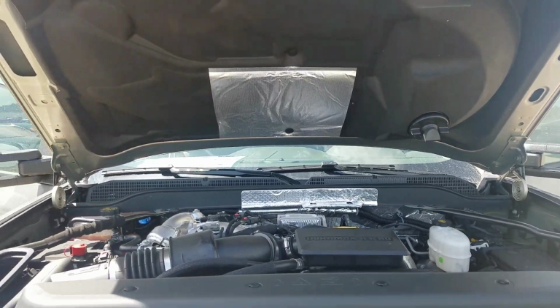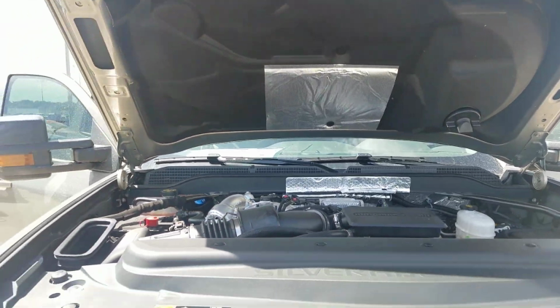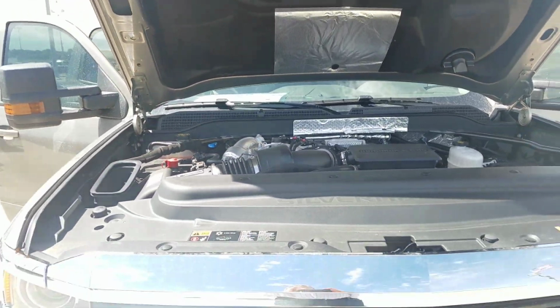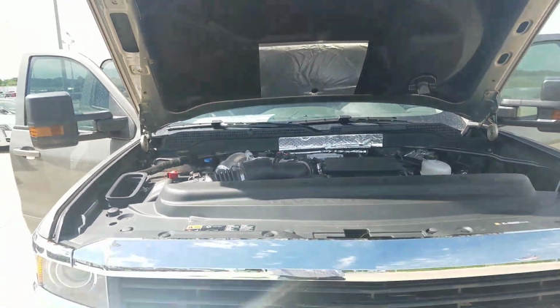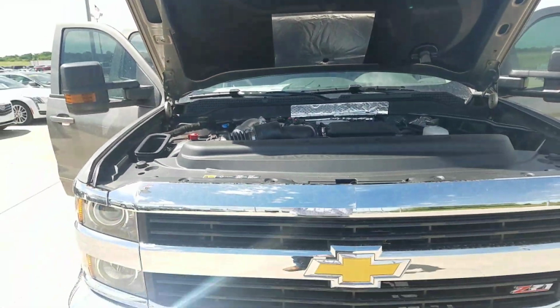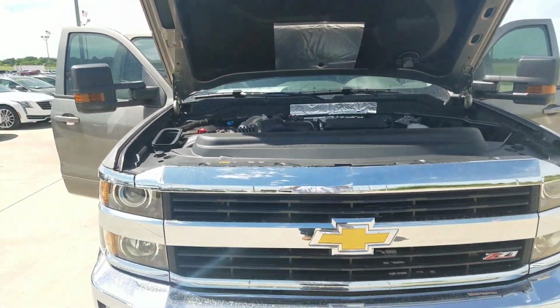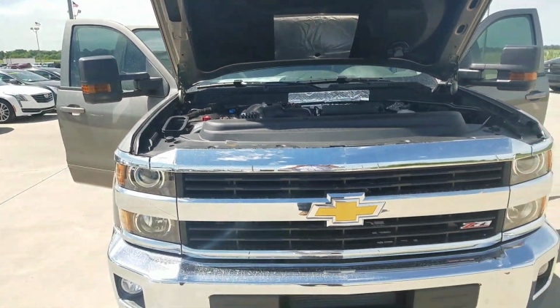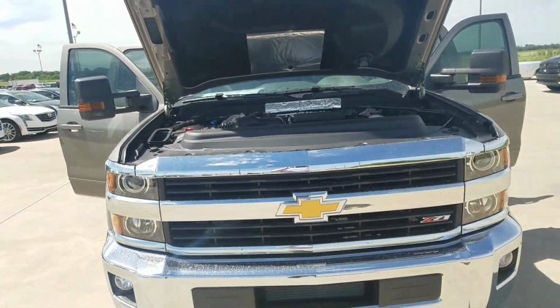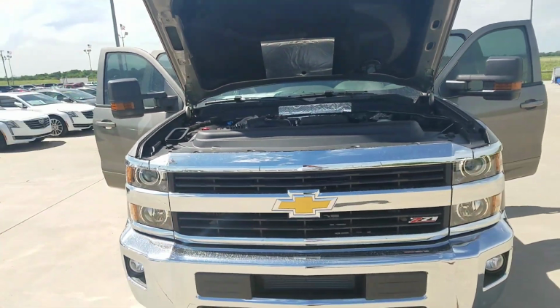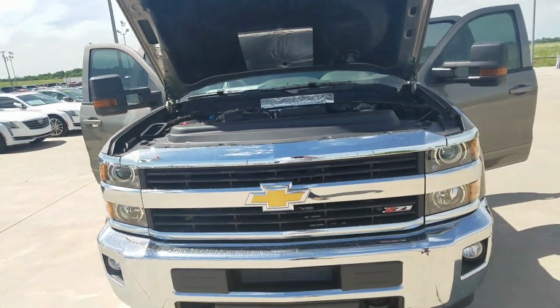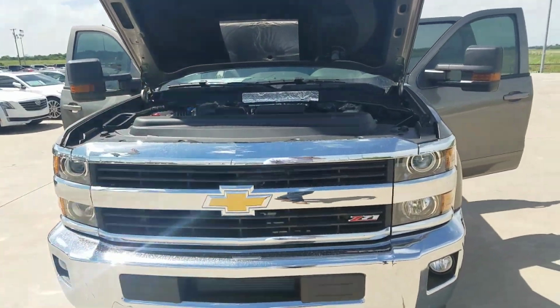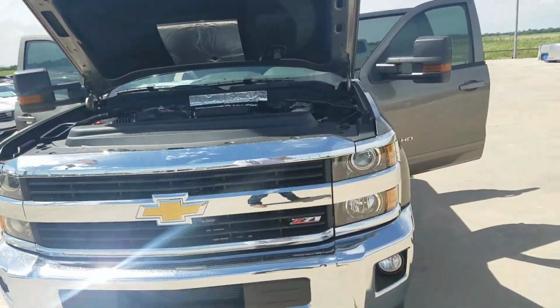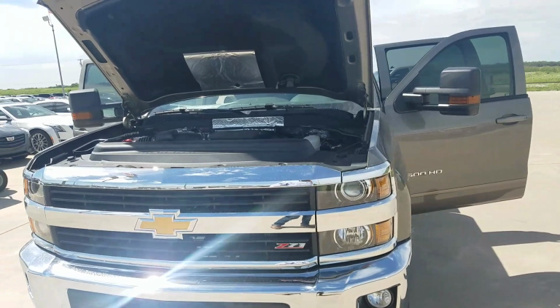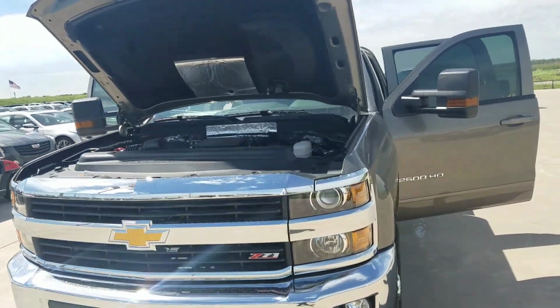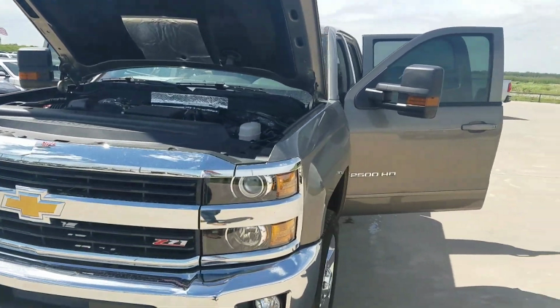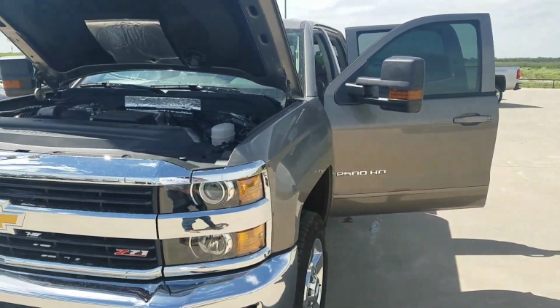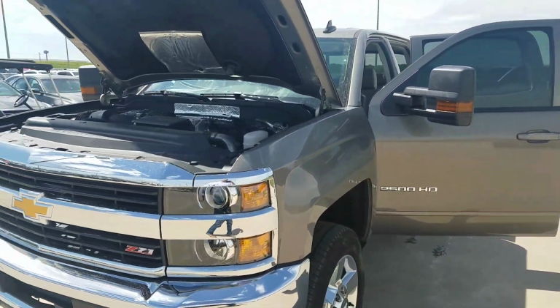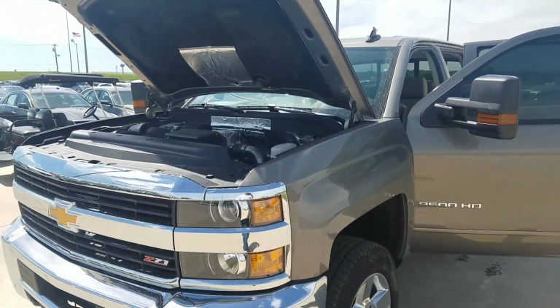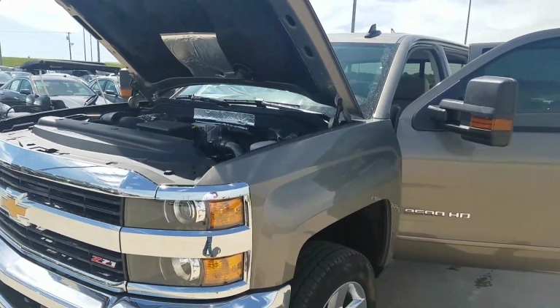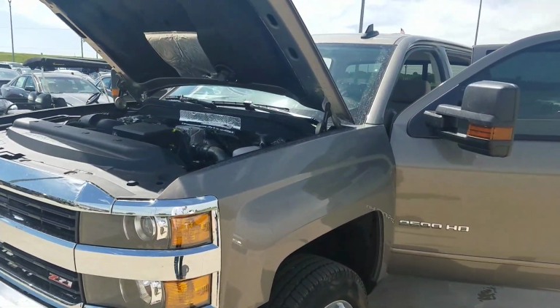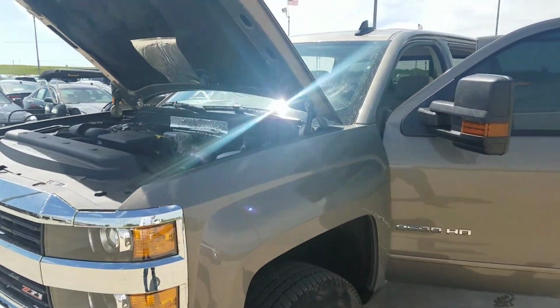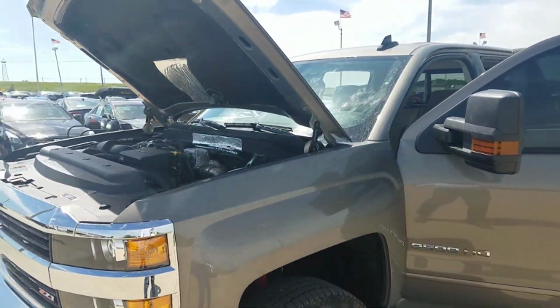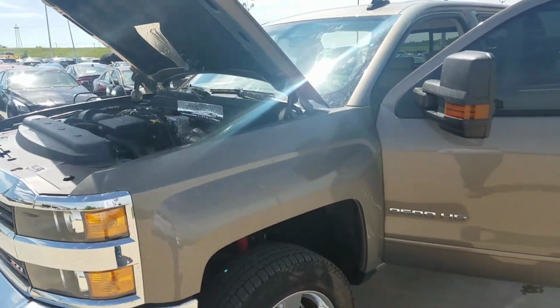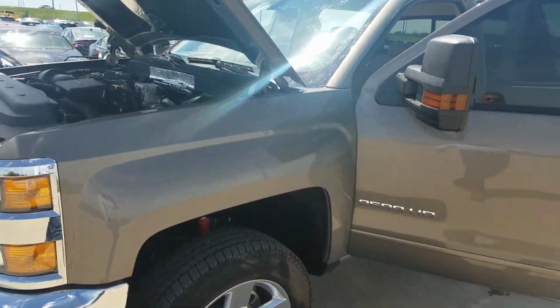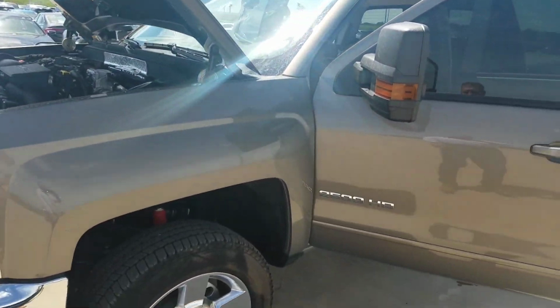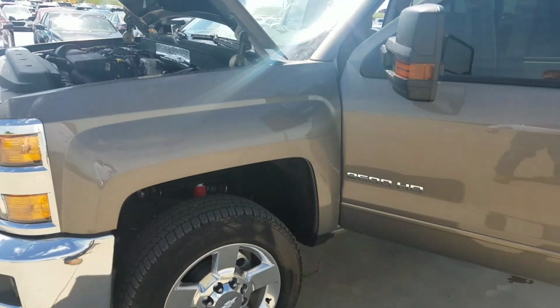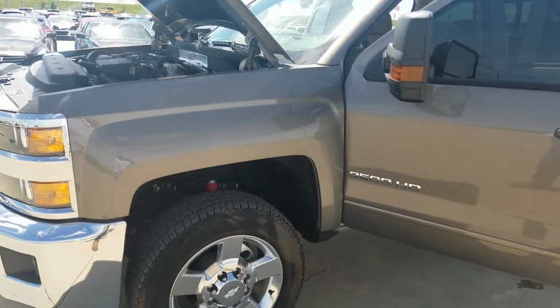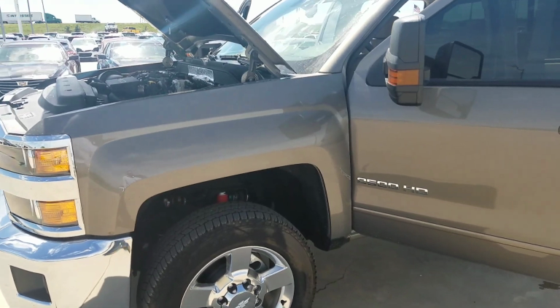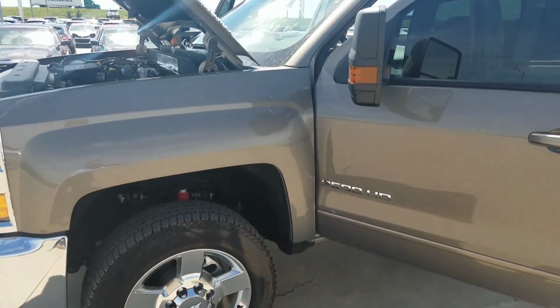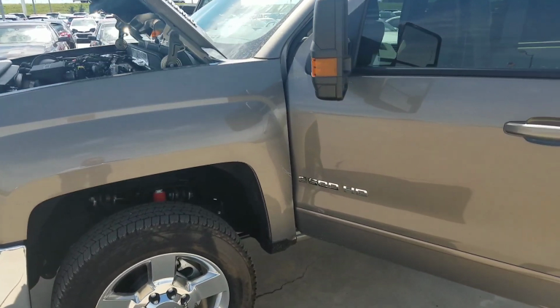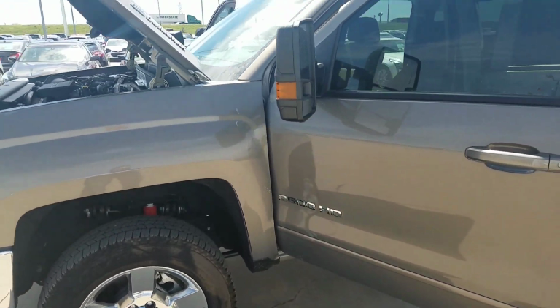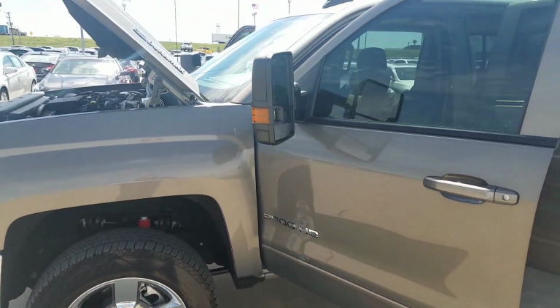I just got to do a training class on one of these this past week, and we took them out and put them through all kinds of stuff — pulling trailers with them. Believe me, this thing will pull like you would not believe.